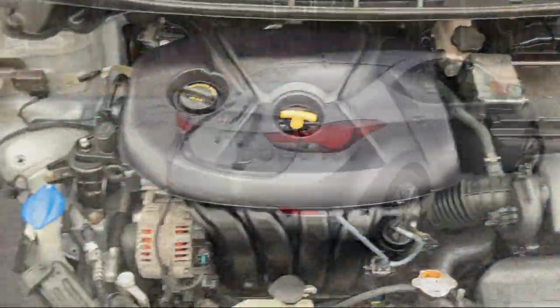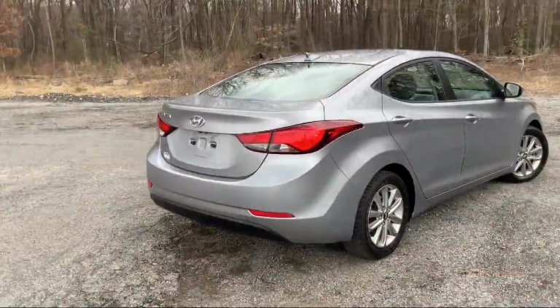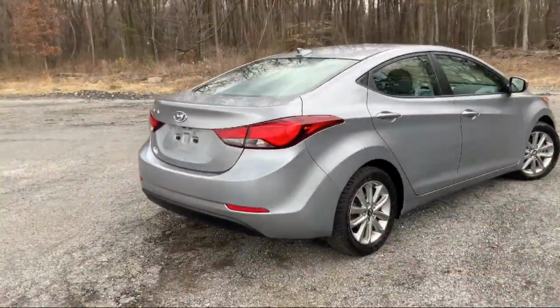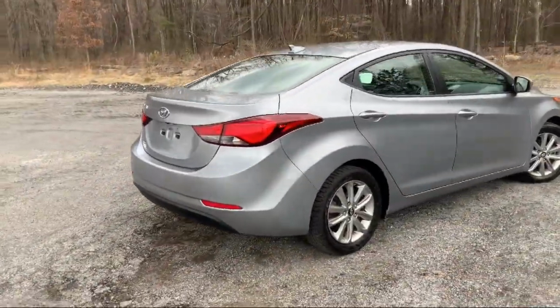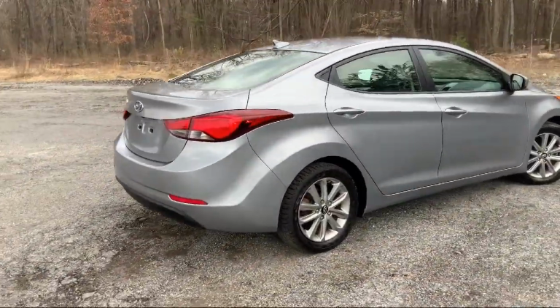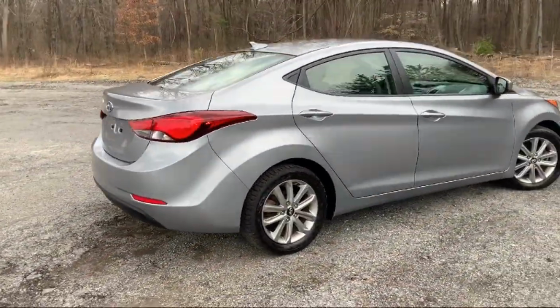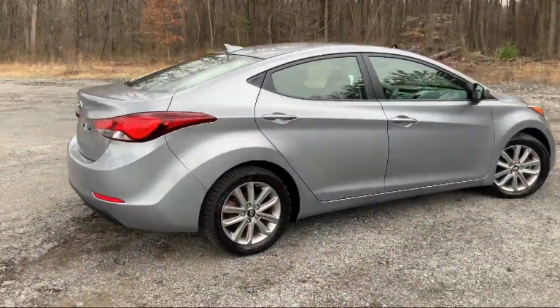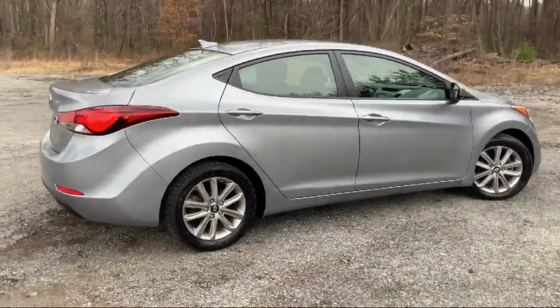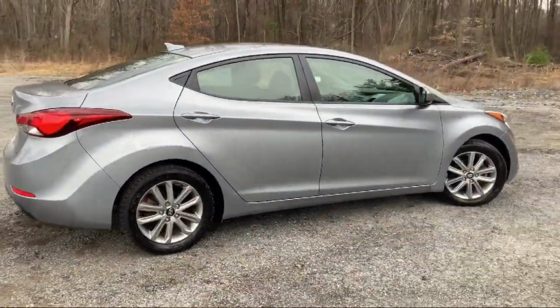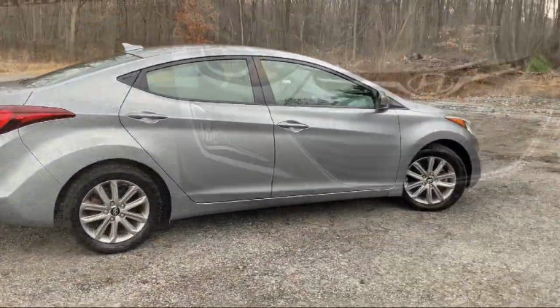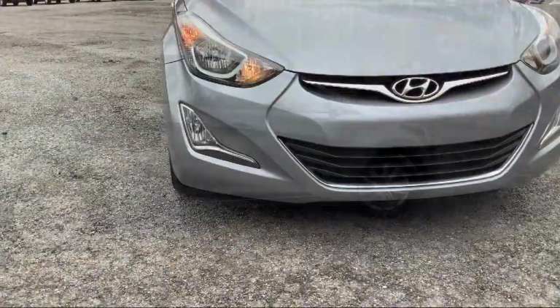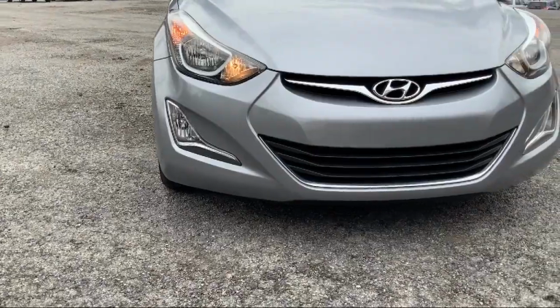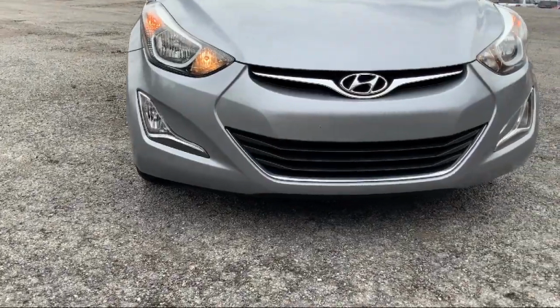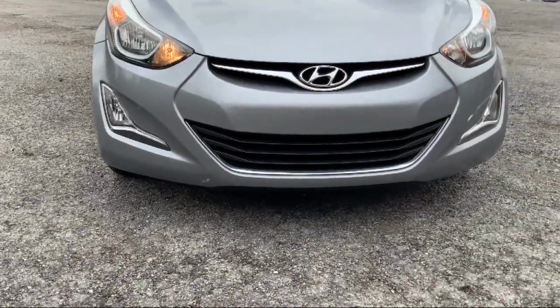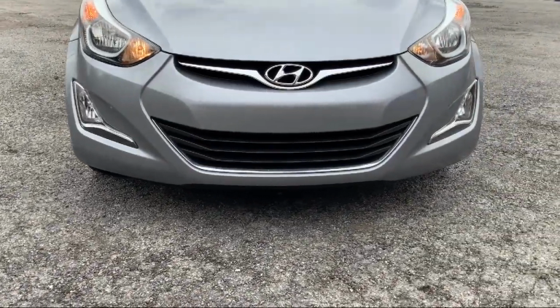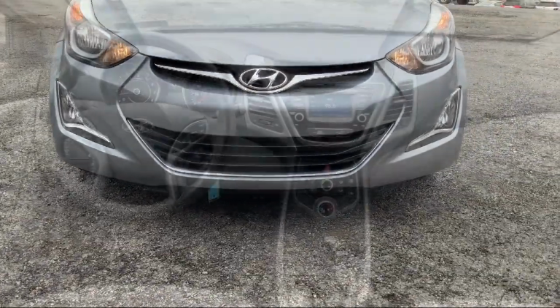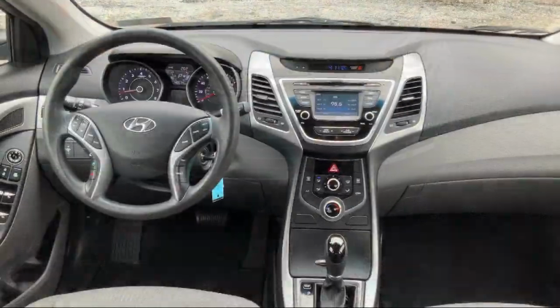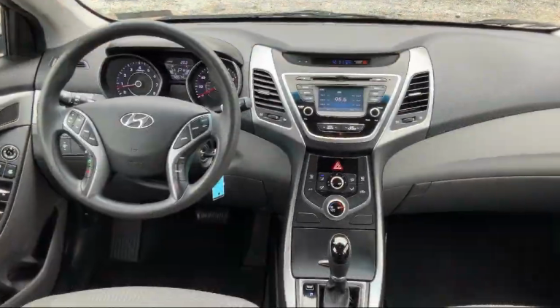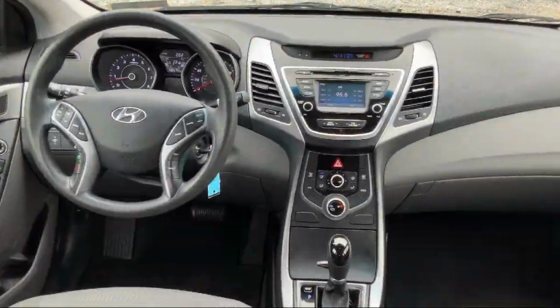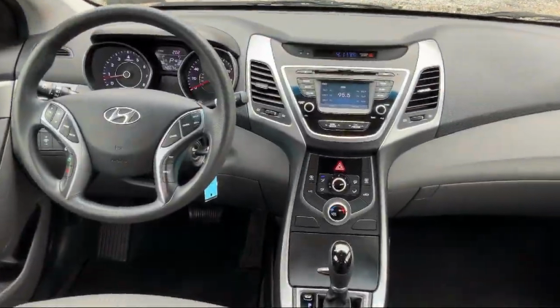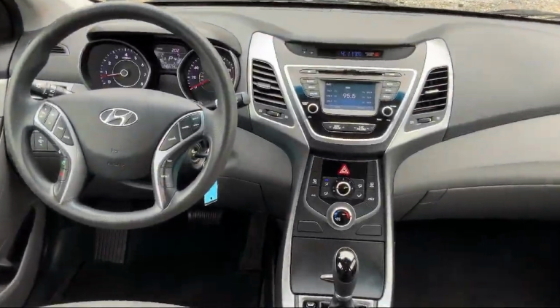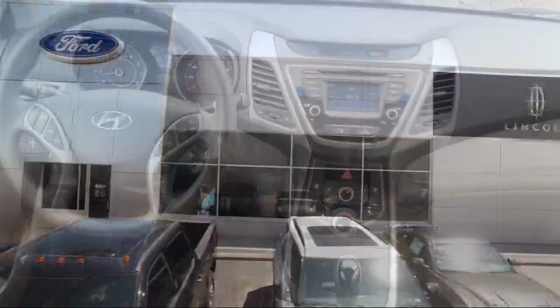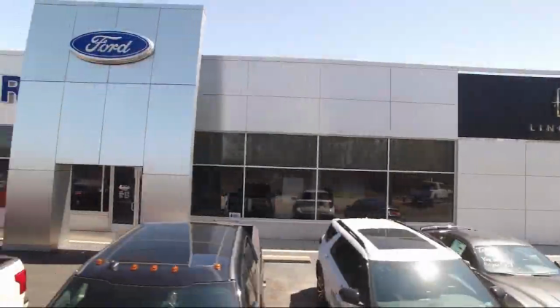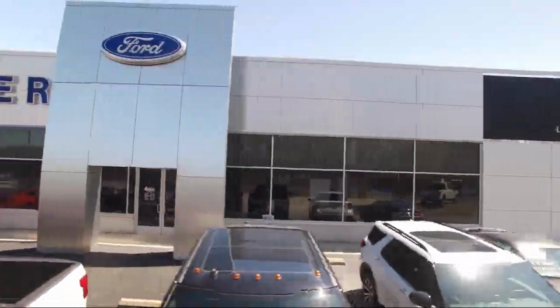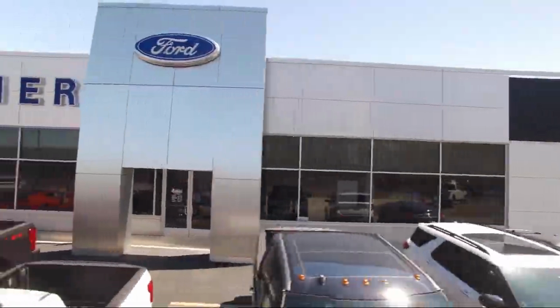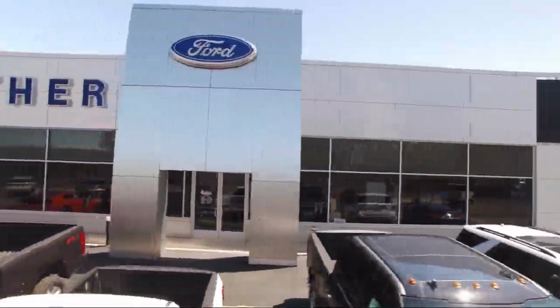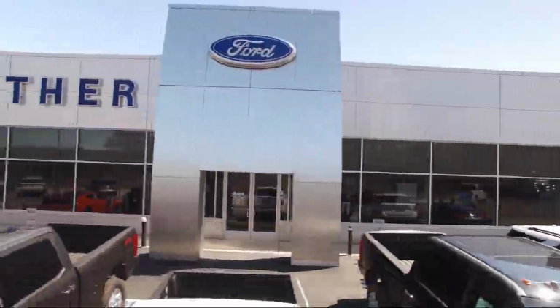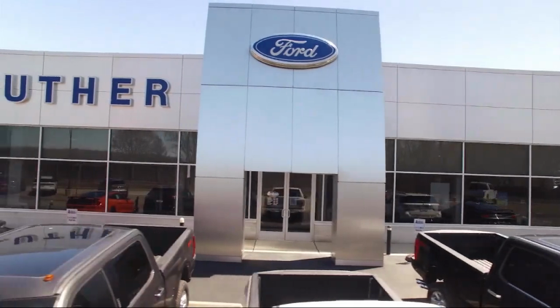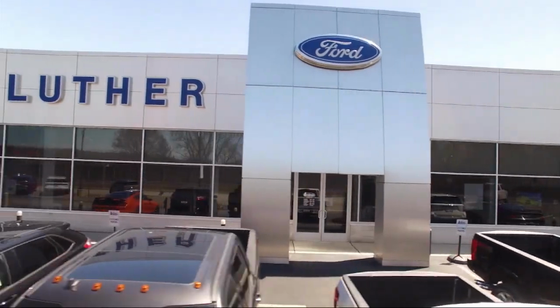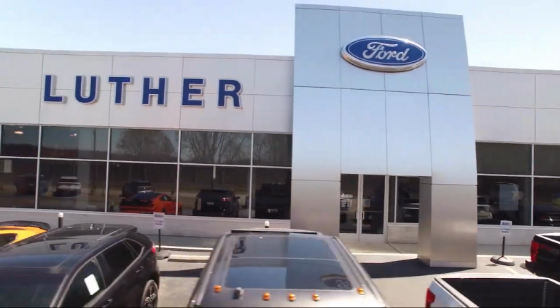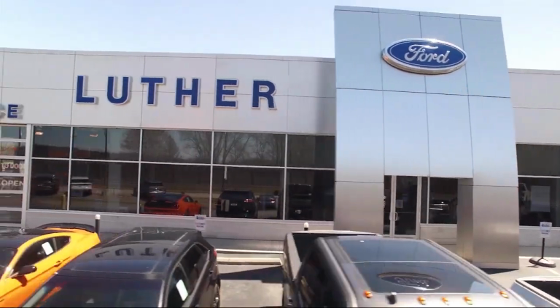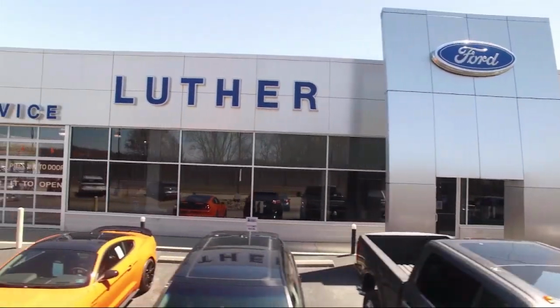It also includes two 12-volt DC power outlets, dual stage driver and passenger front airbags, perimeter alarm, and has less than 50,000 miles on the odometer.